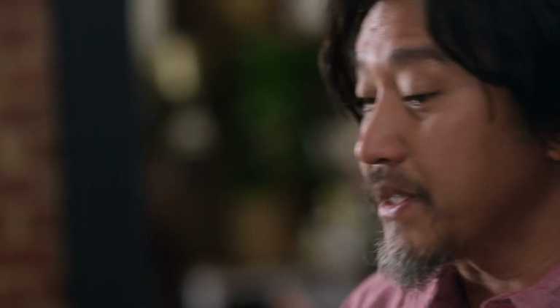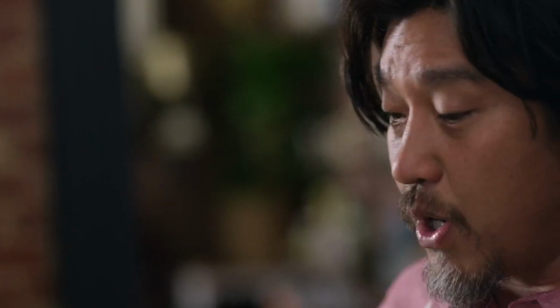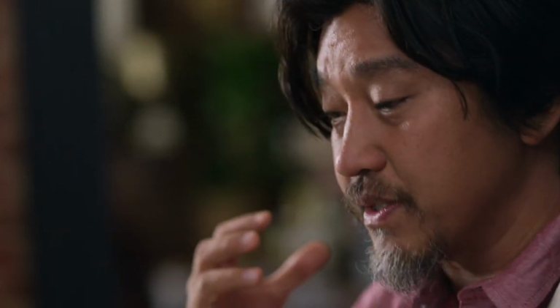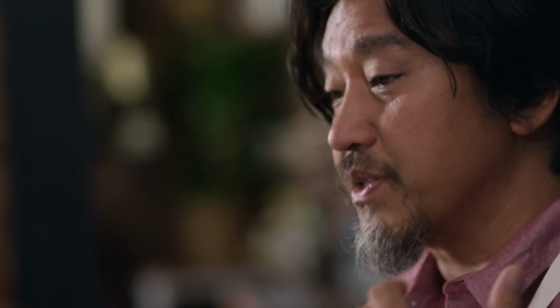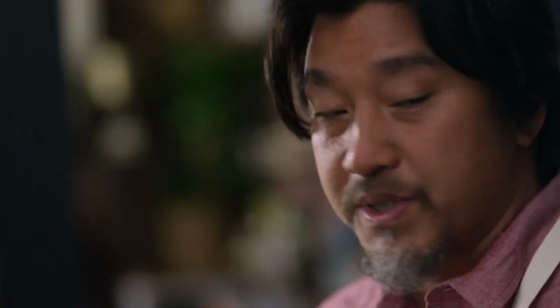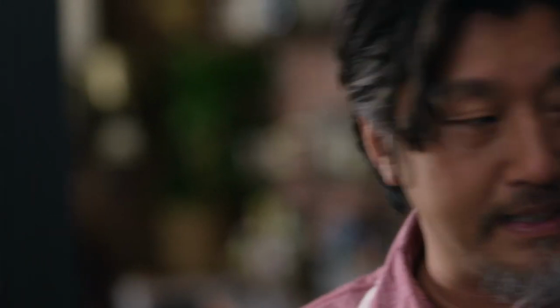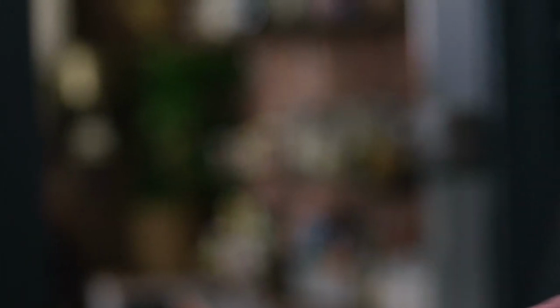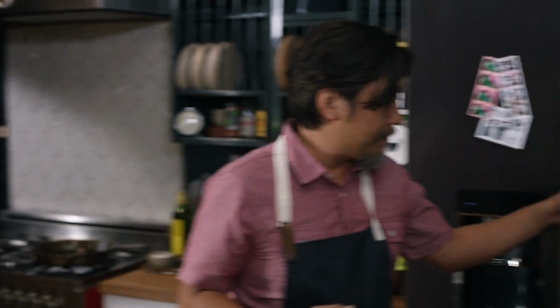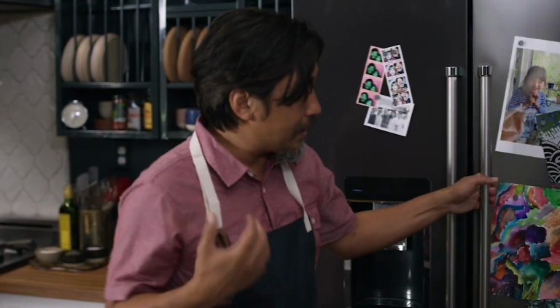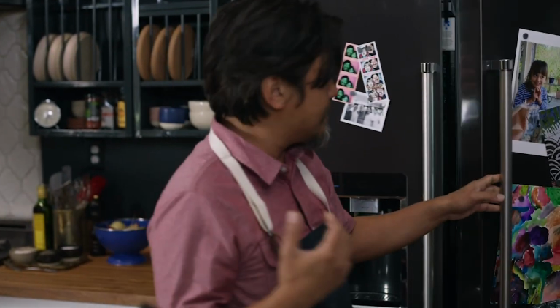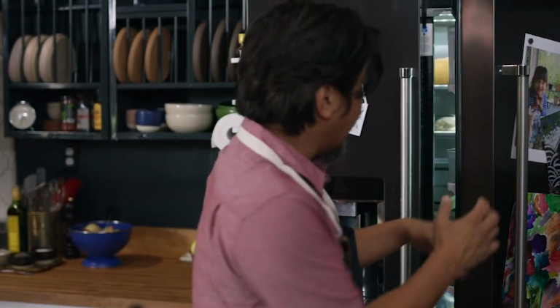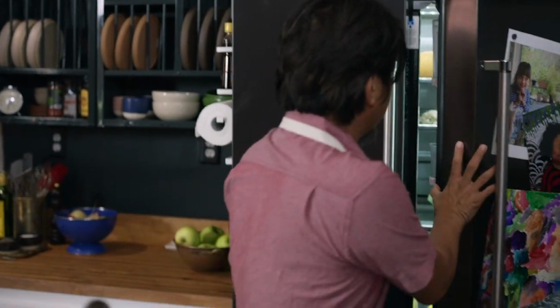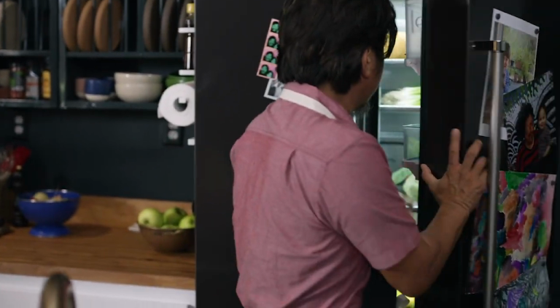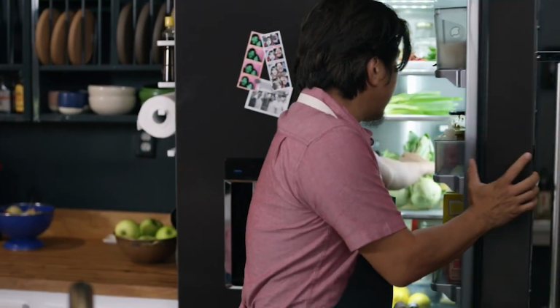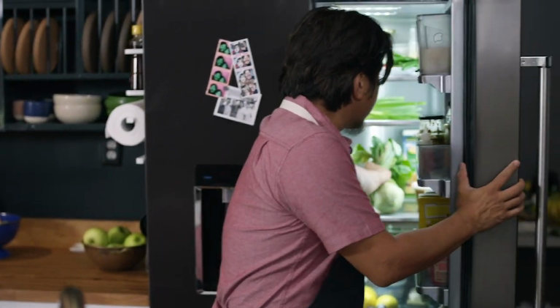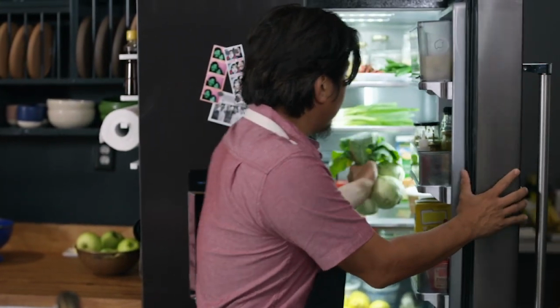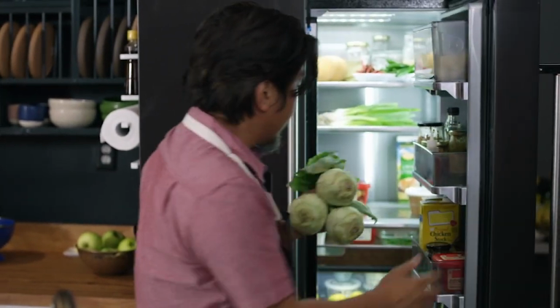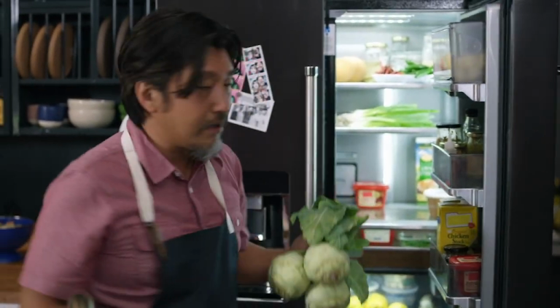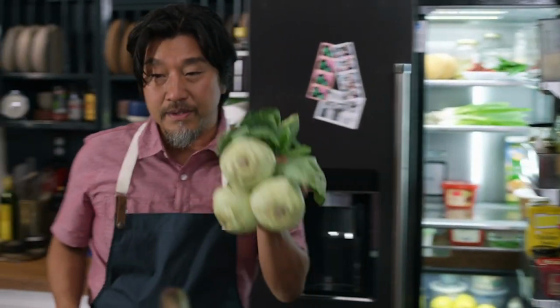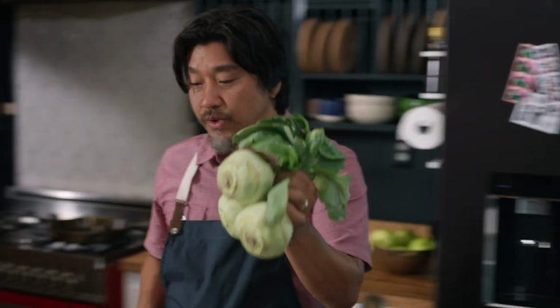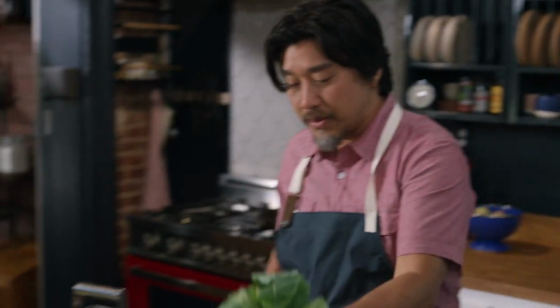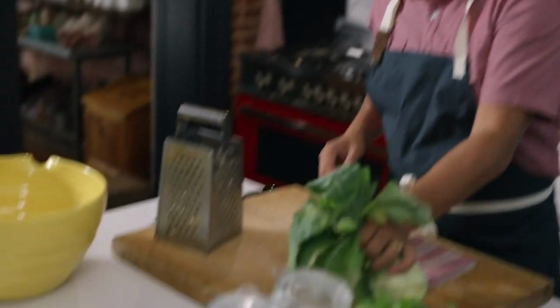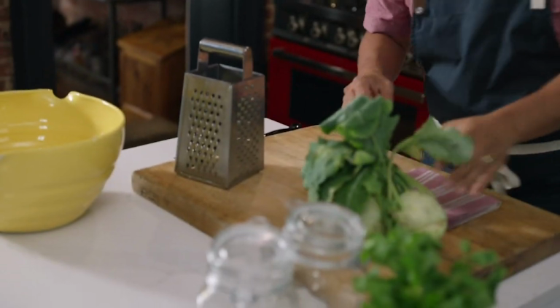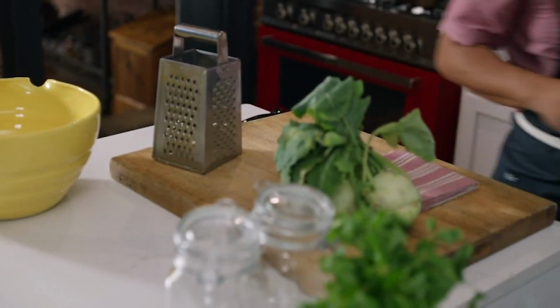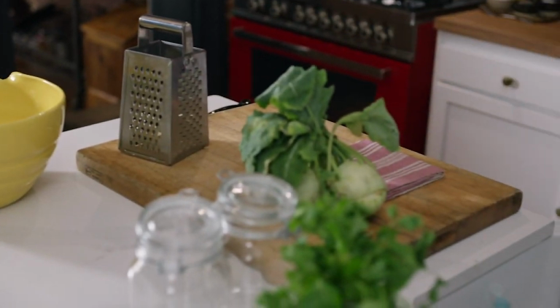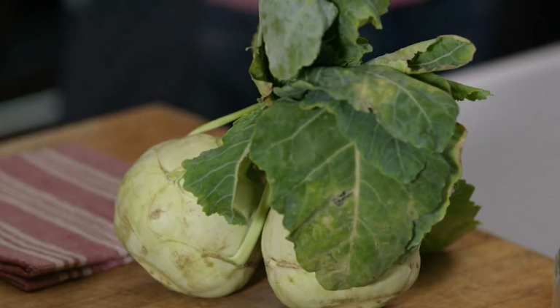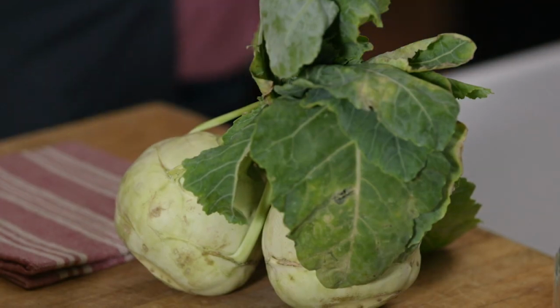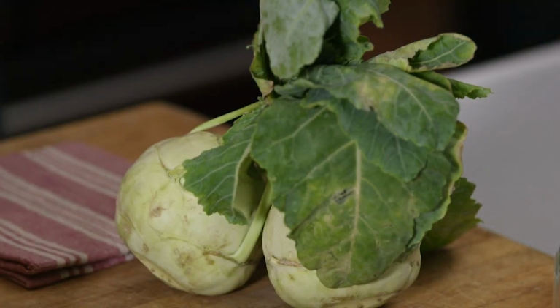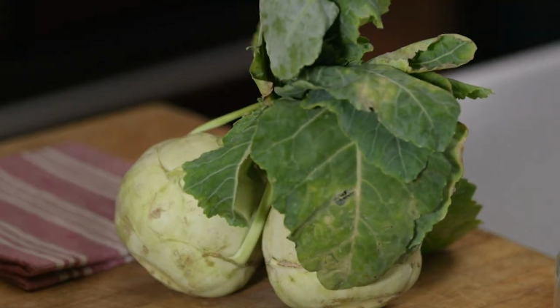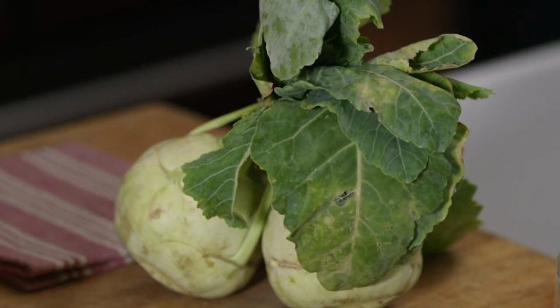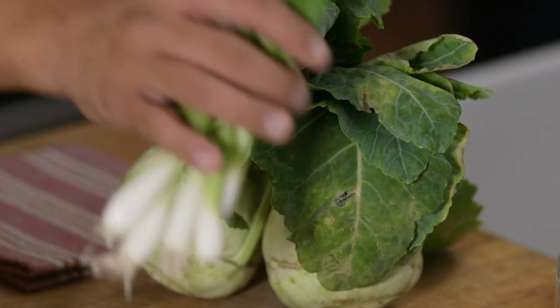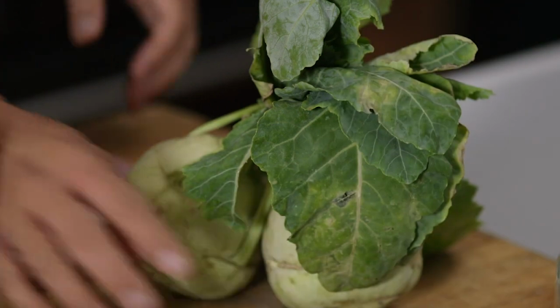What I like to do always is to see what's in season. Today, going to the market, I found some incredible kohlrabi. We're going to make a nice kohlrabi kimchi.